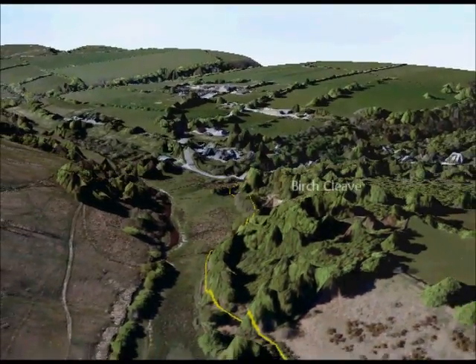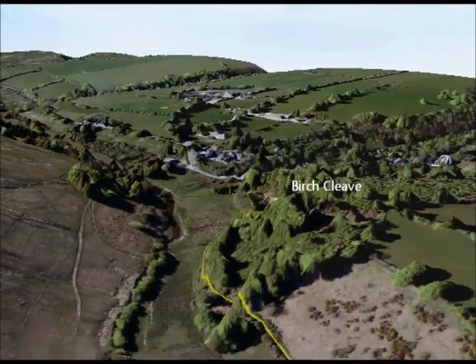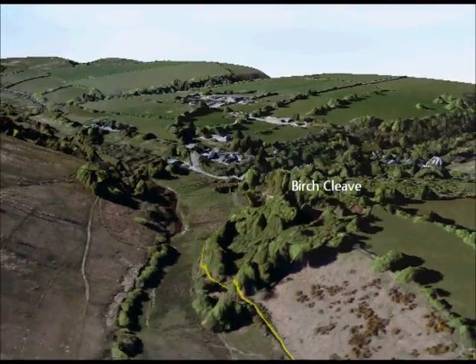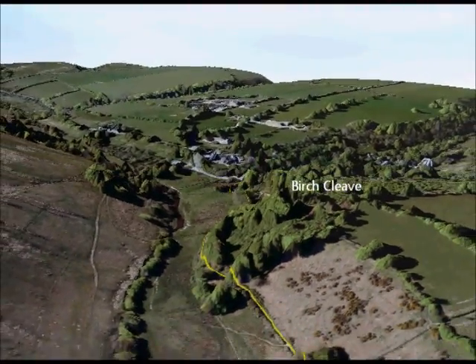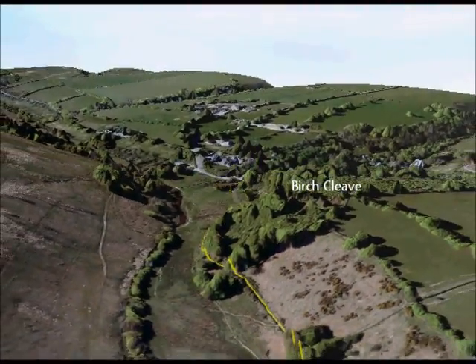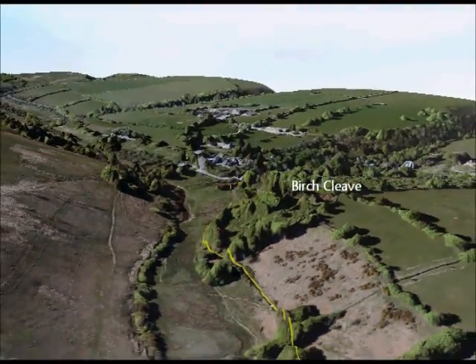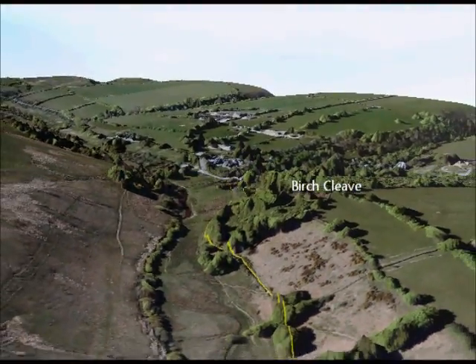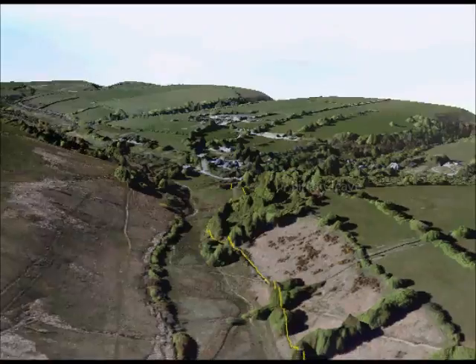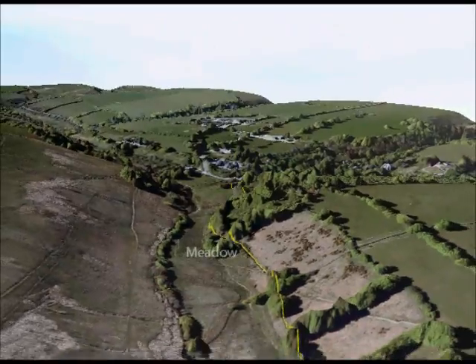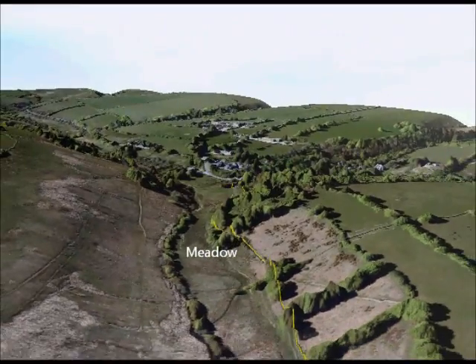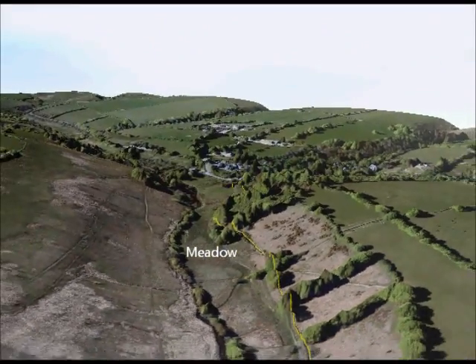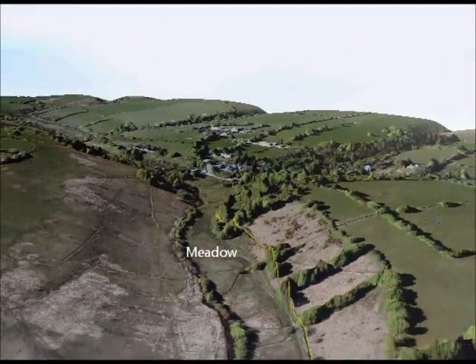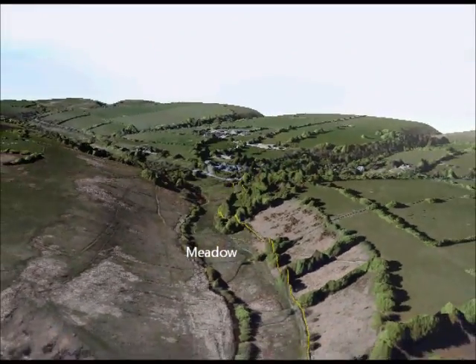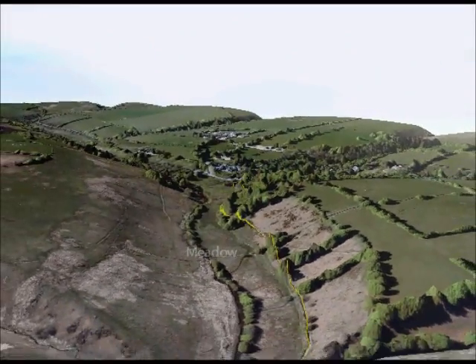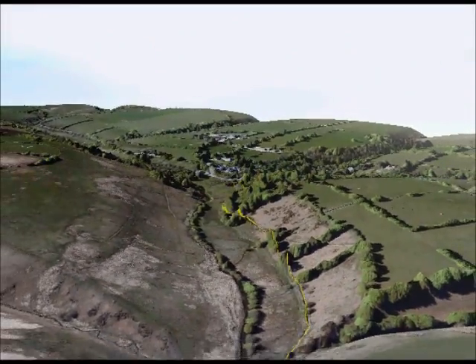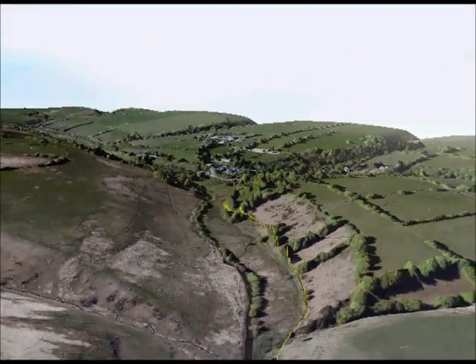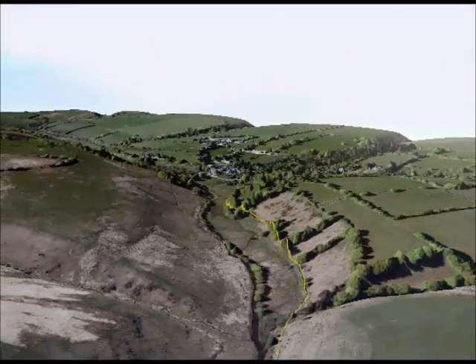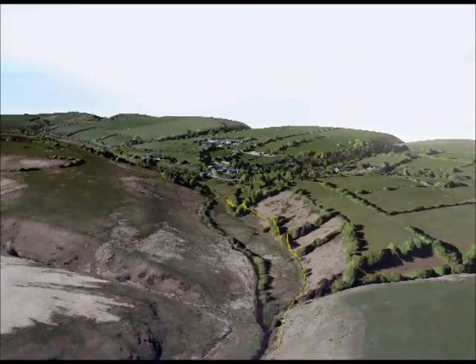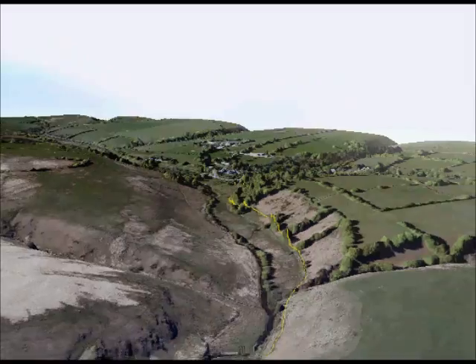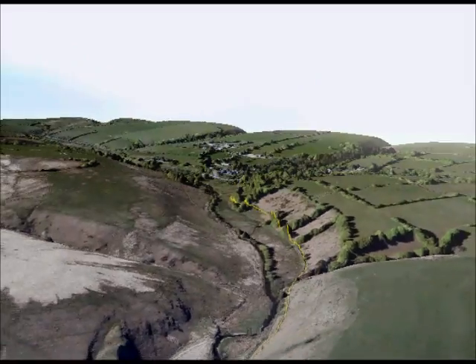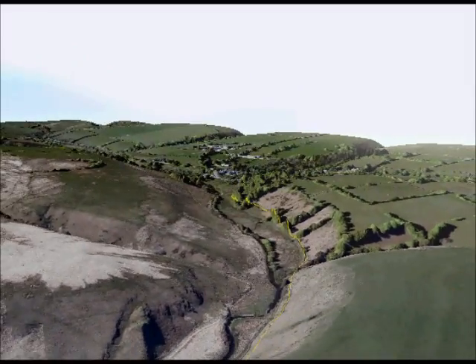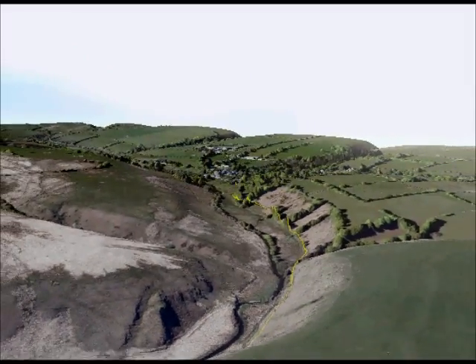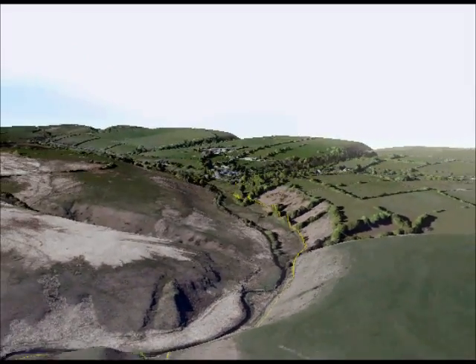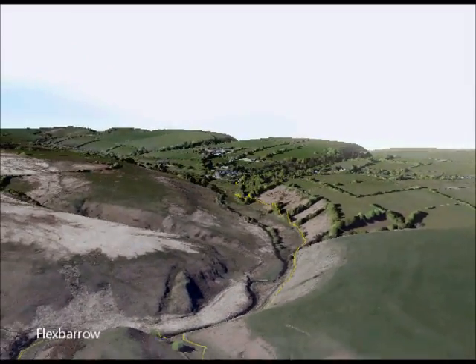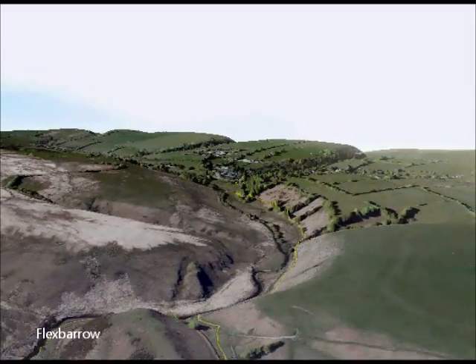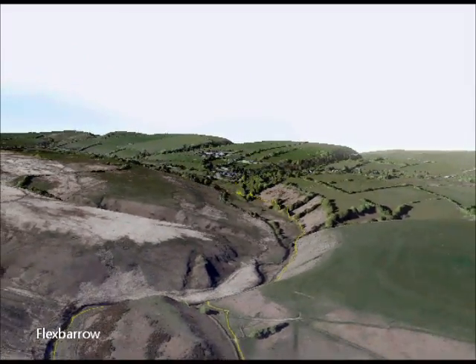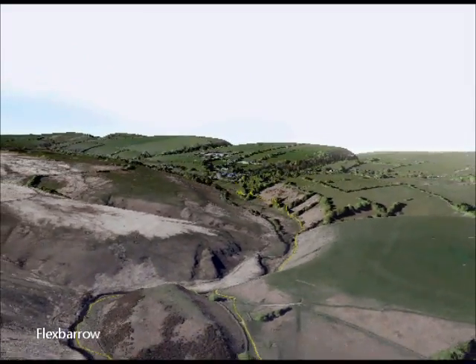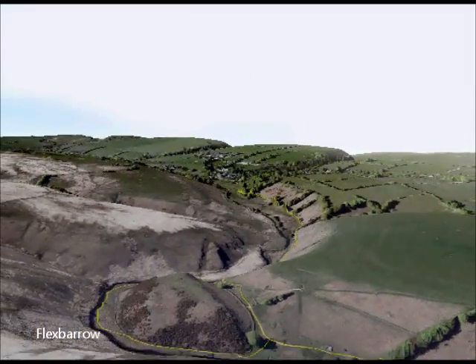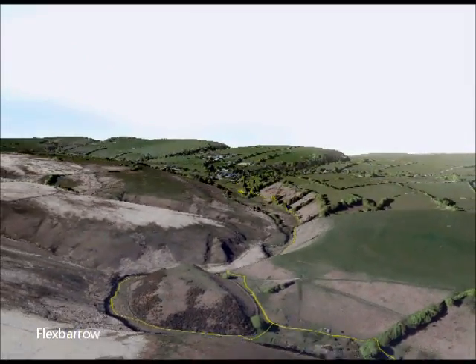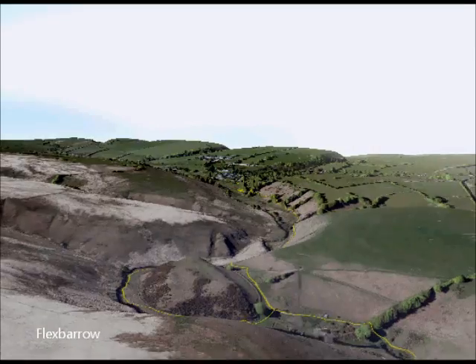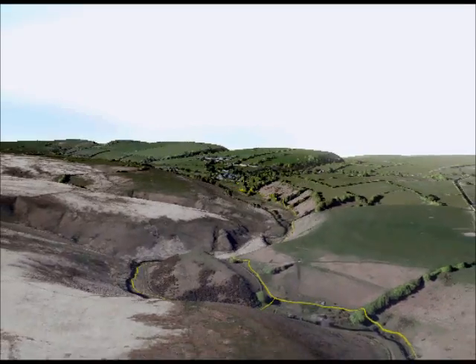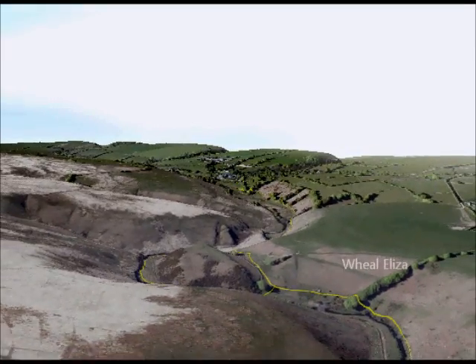The route goes underneath Birch Cleave, with the meadows on the right. Following the river south, Fleck Sparrow is a large meander that sticks out in the river. This can either be walked around, or cut across to Willa Liza Mine.